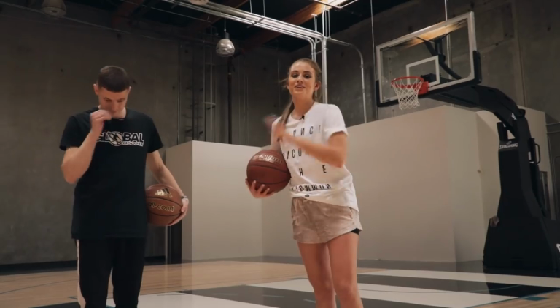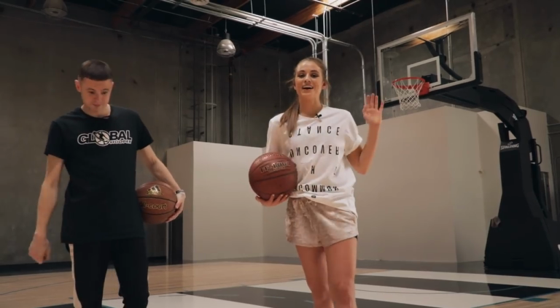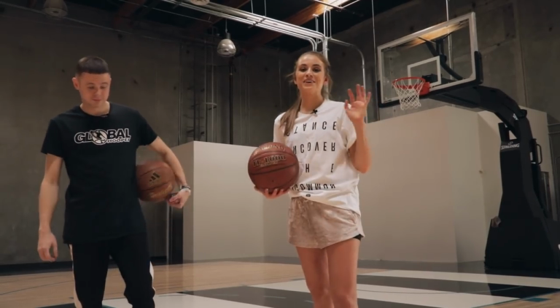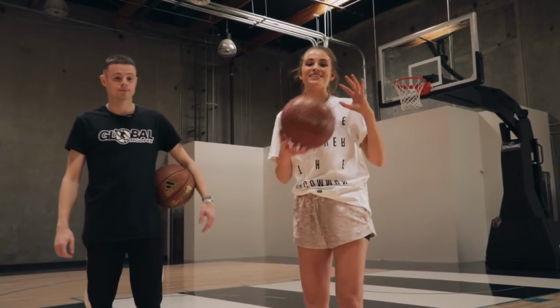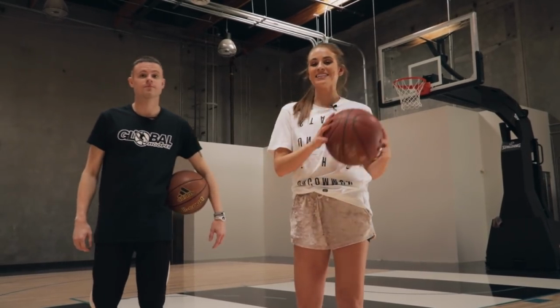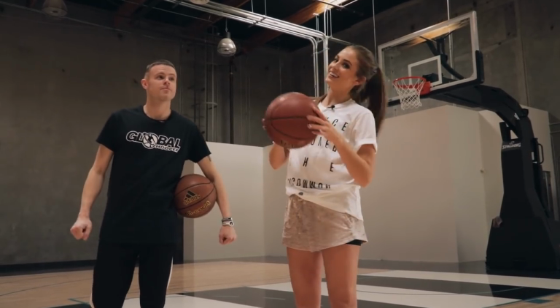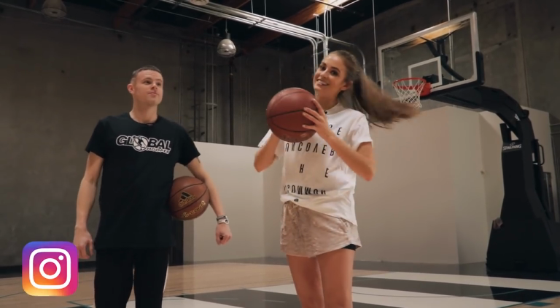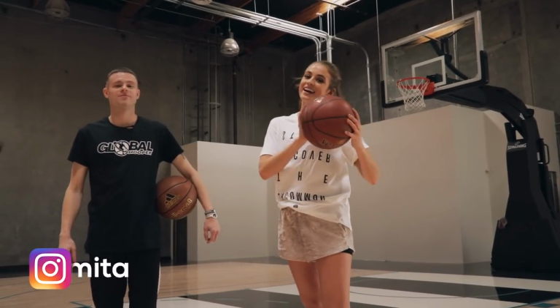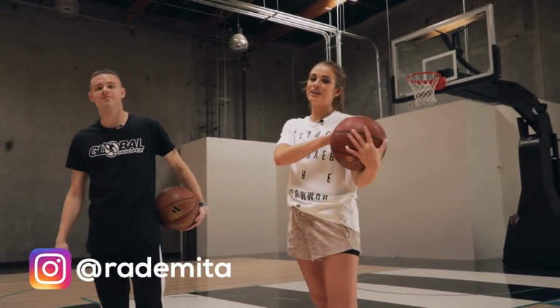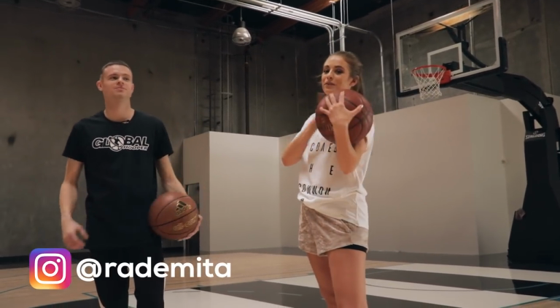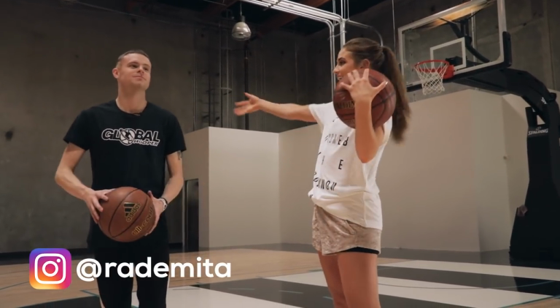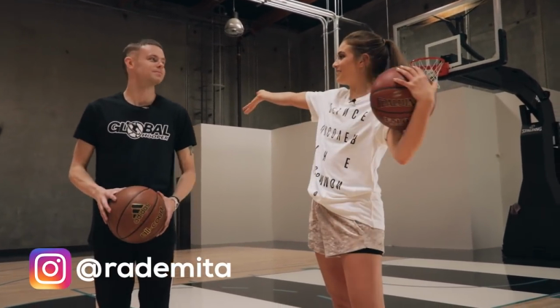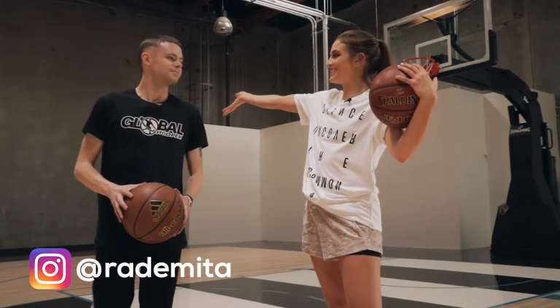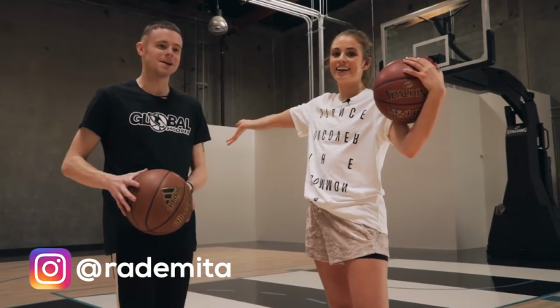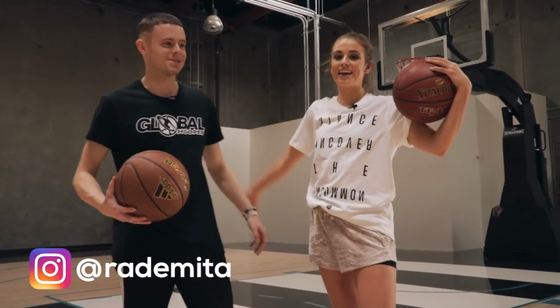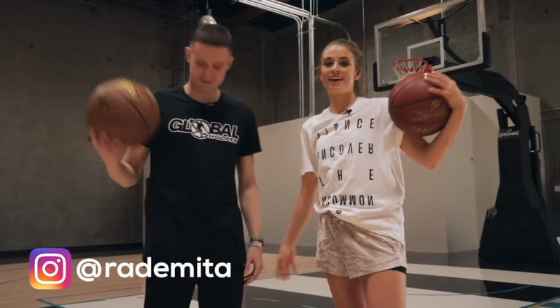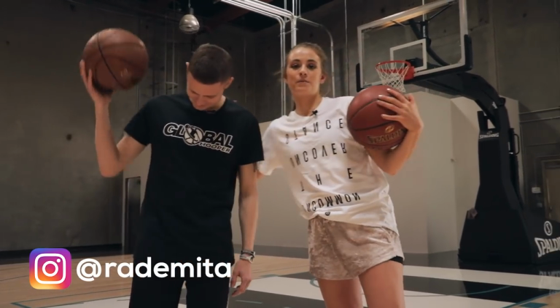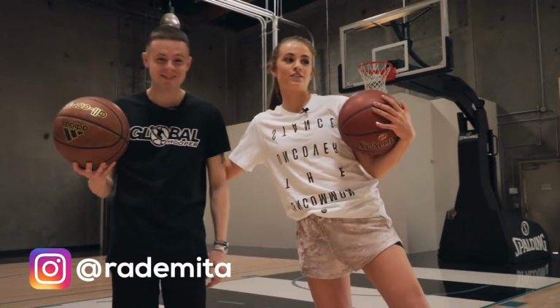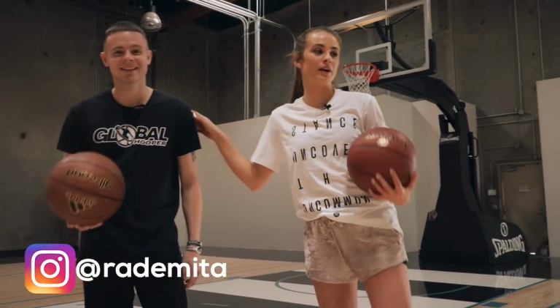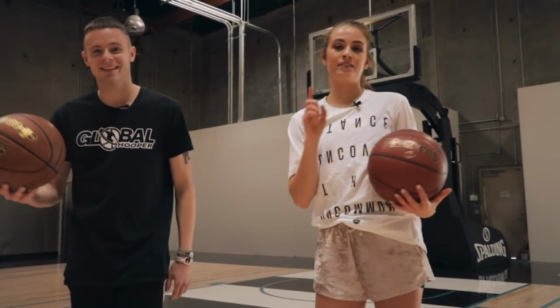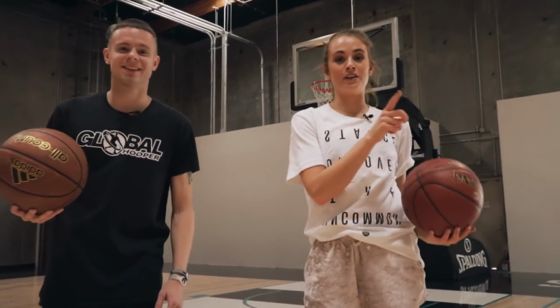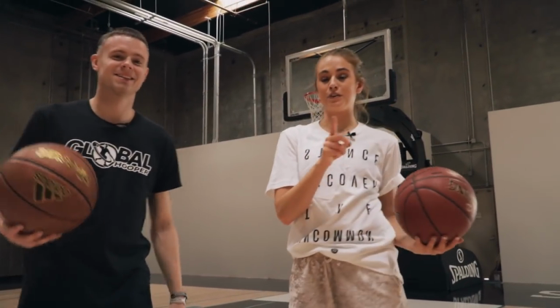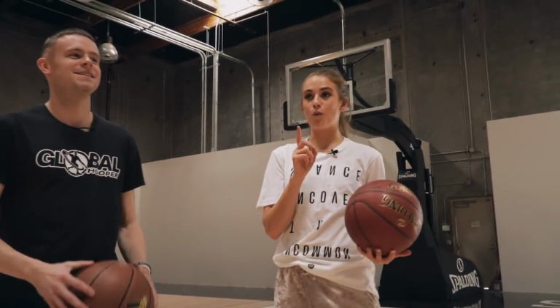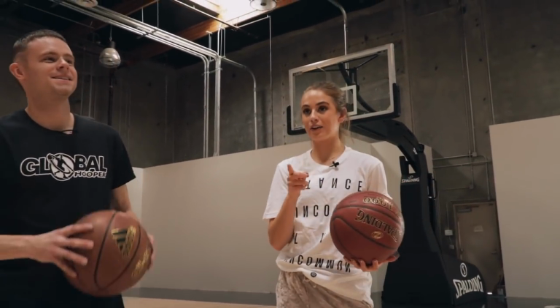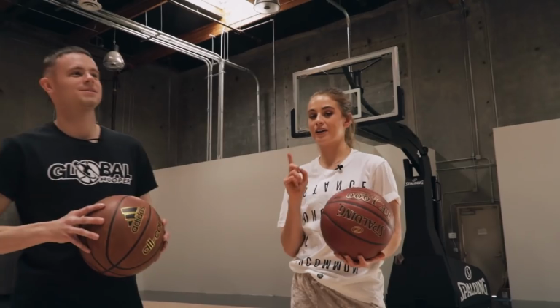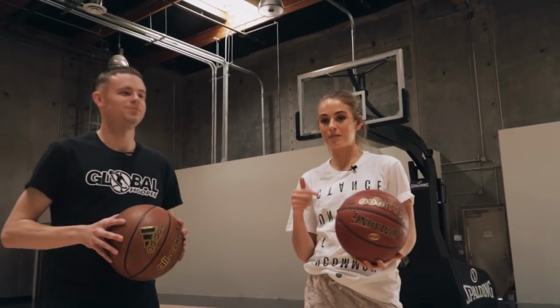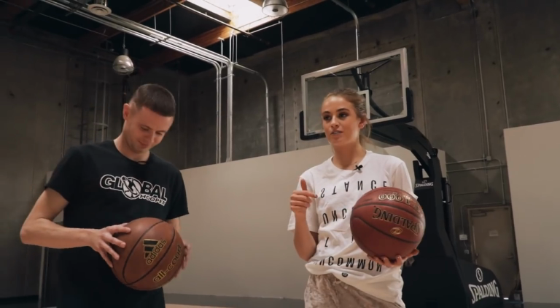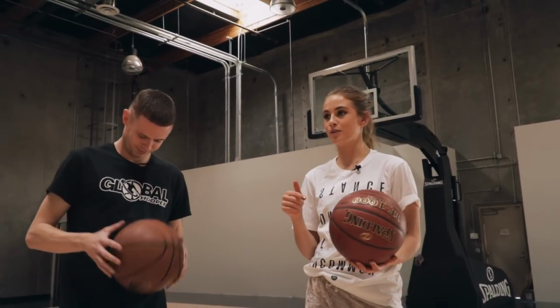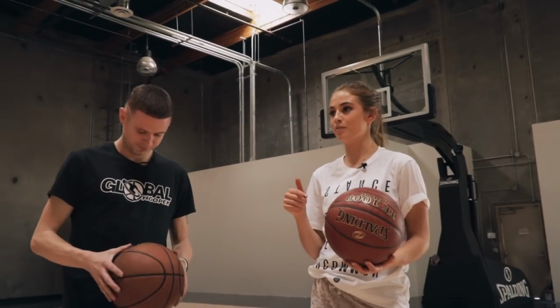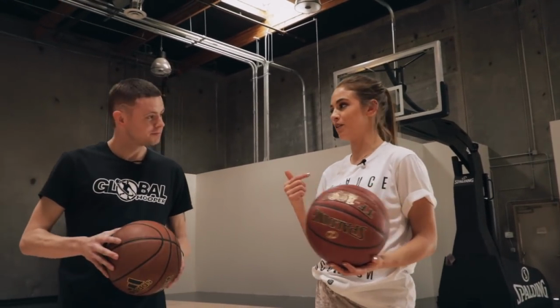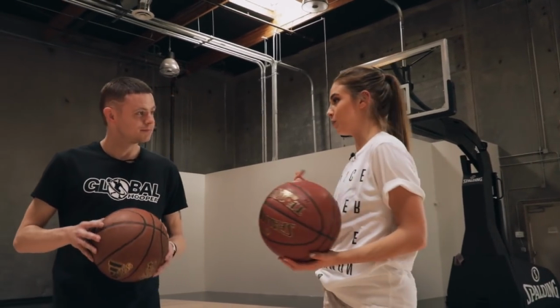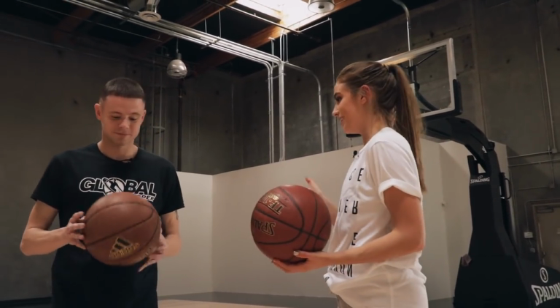What's up you guys? Welcome back to my channel. Today joining me once again we have Grayson, aka The Professor. We made a dope video for you guys a while ago where he taught me how to do a move that we called the Whirlwind.